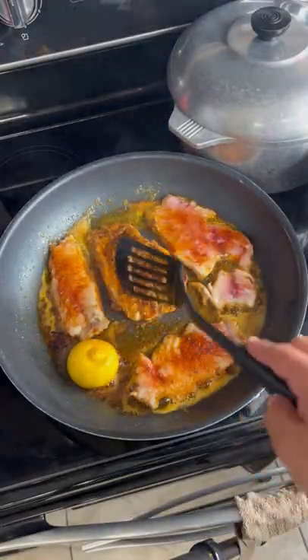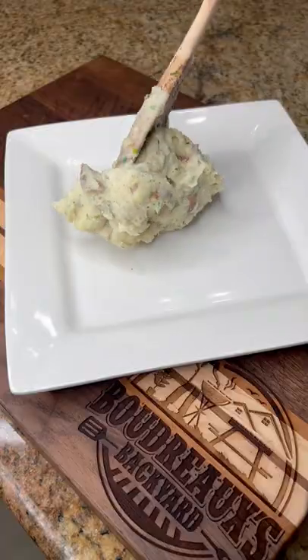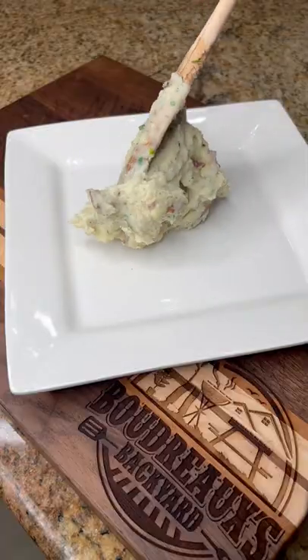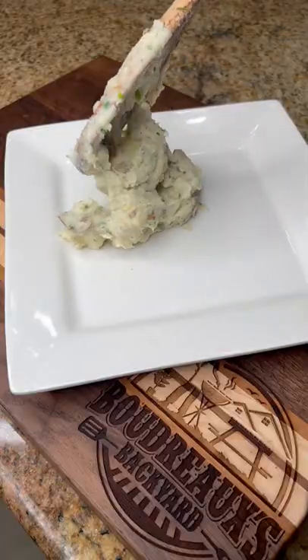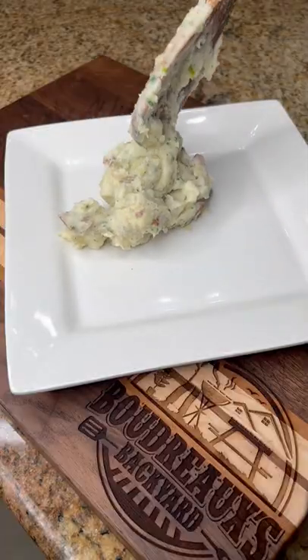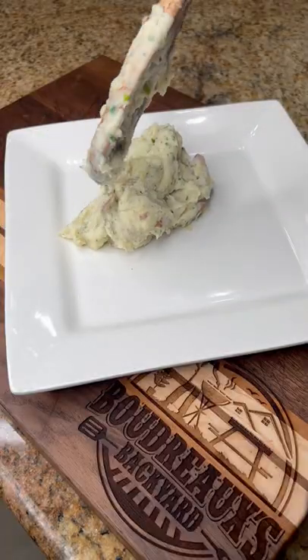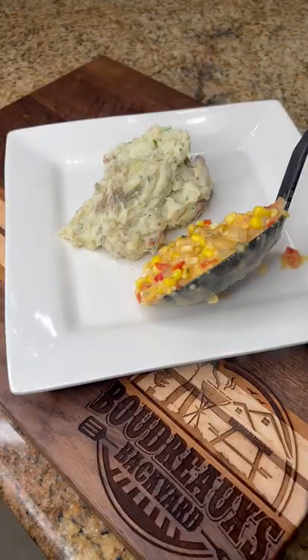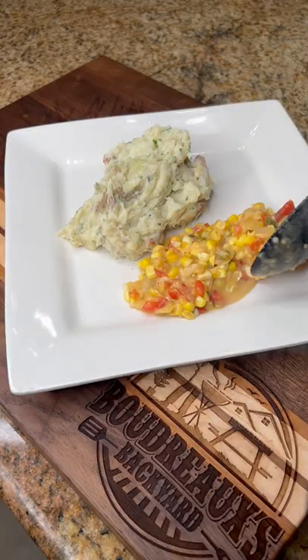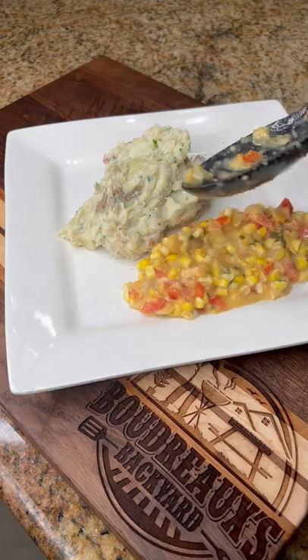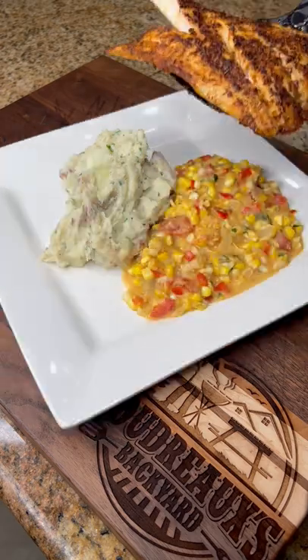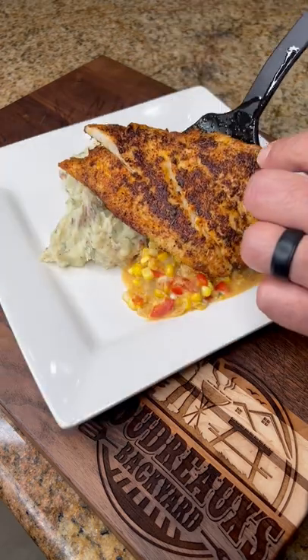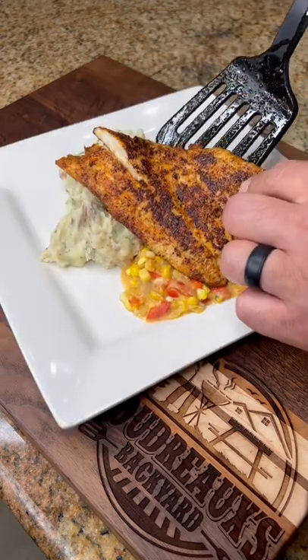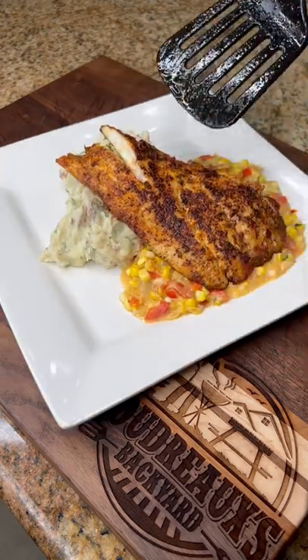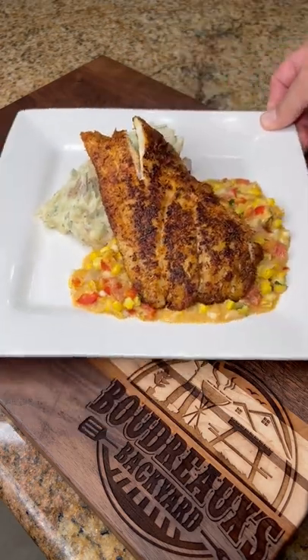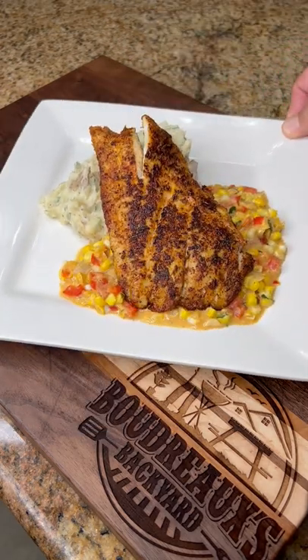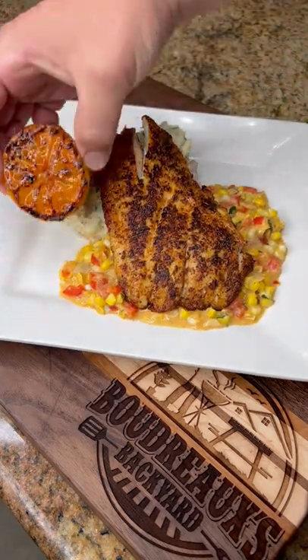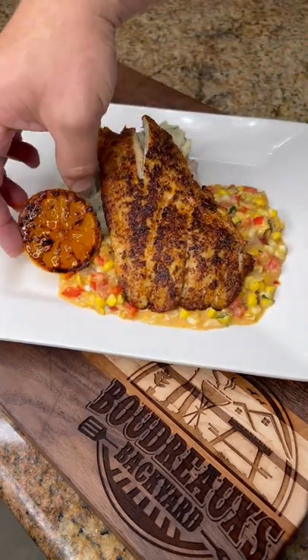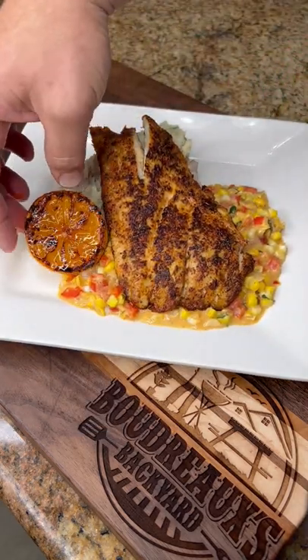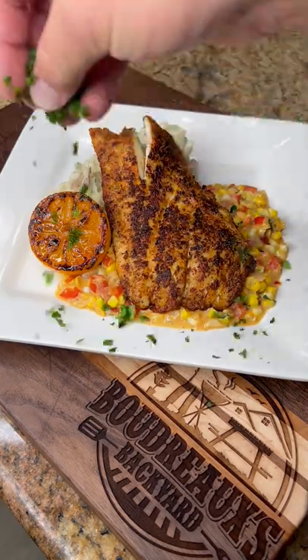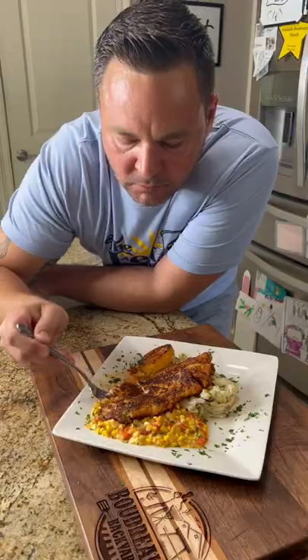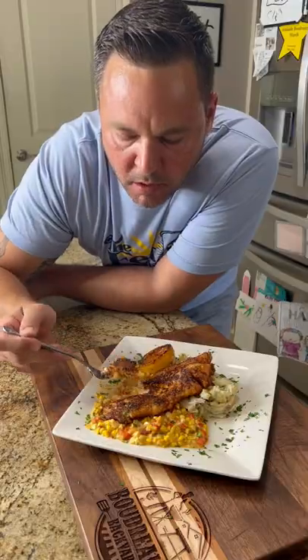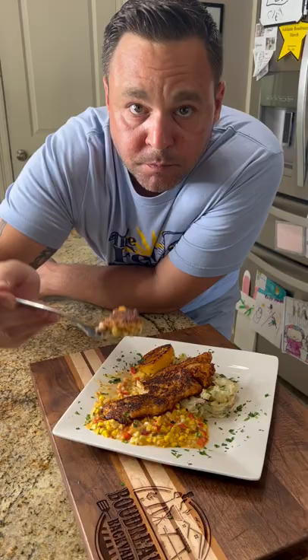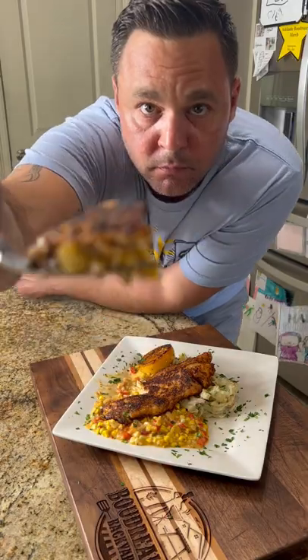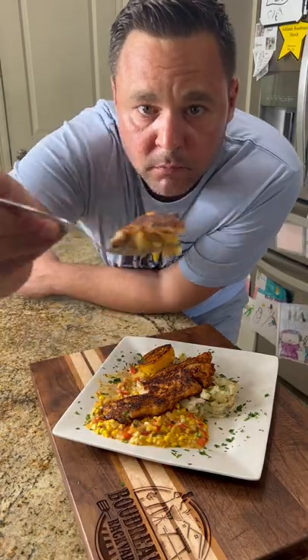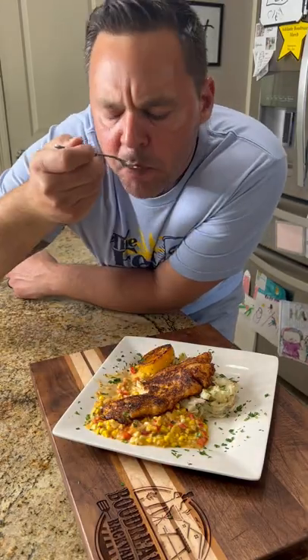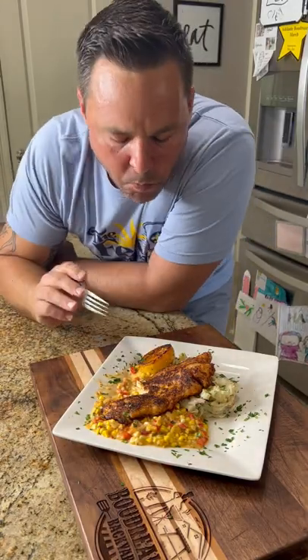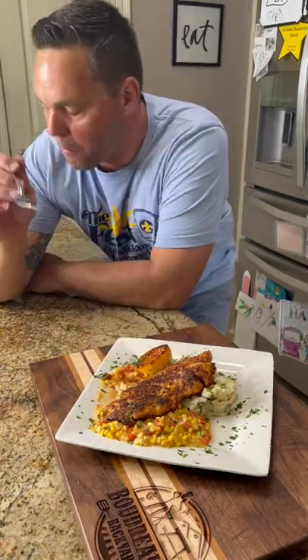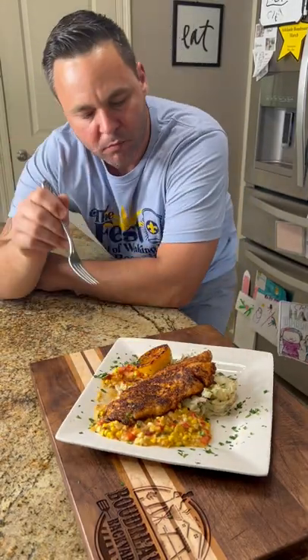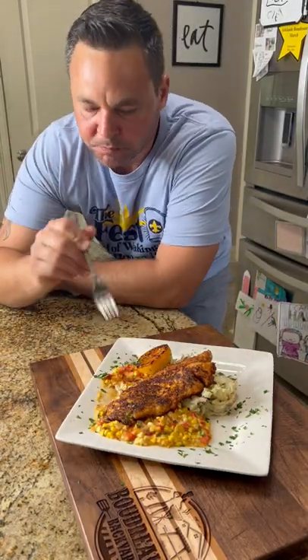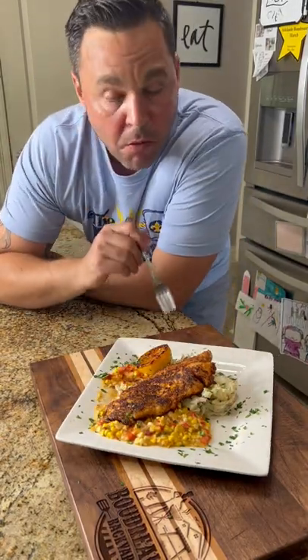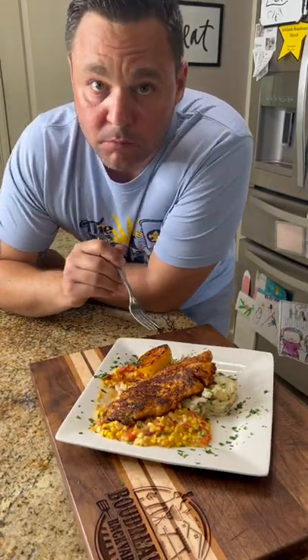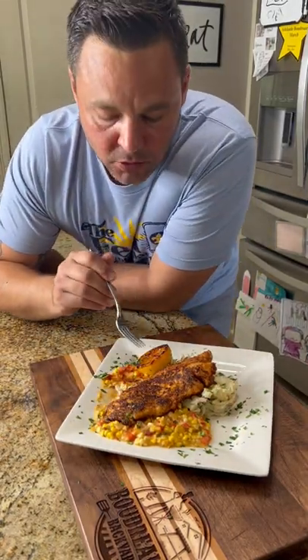I'm serving this with some roasted garlic mashed potatoes. Boudreaux's Backyard — make sure and let me know what you think in the comments. That's delicious.